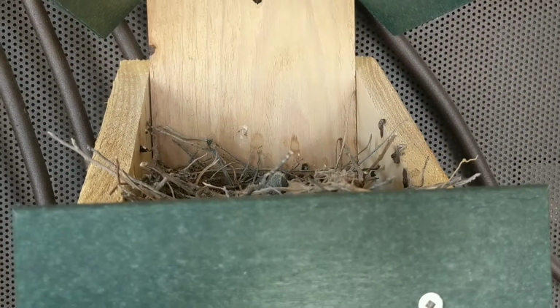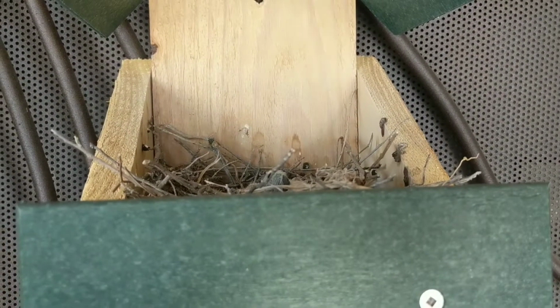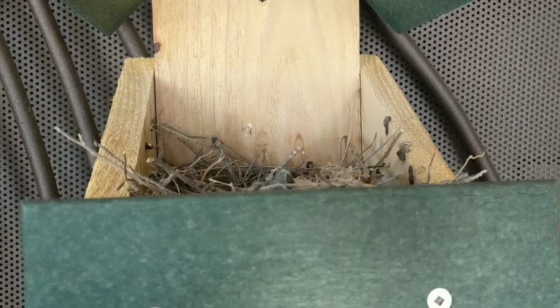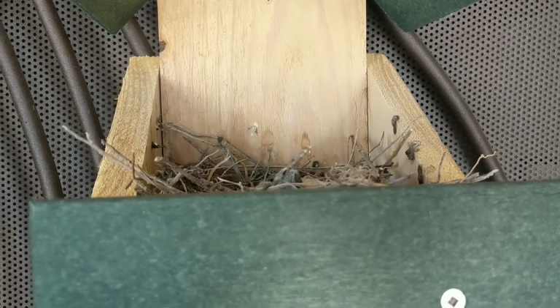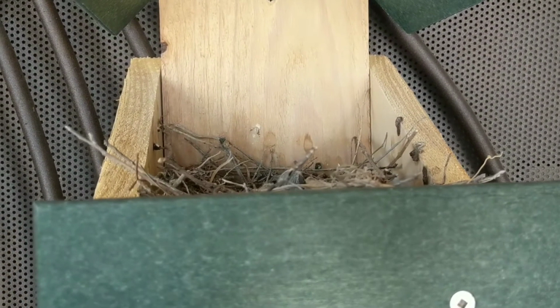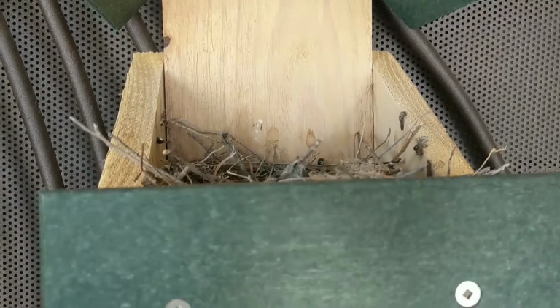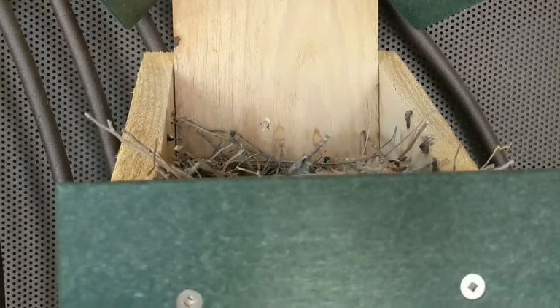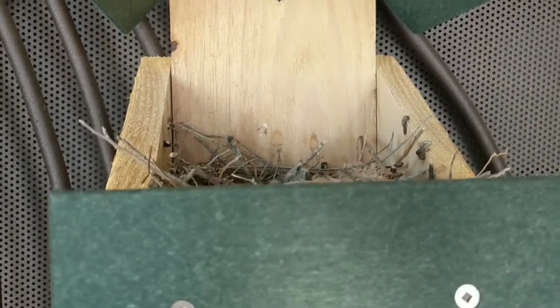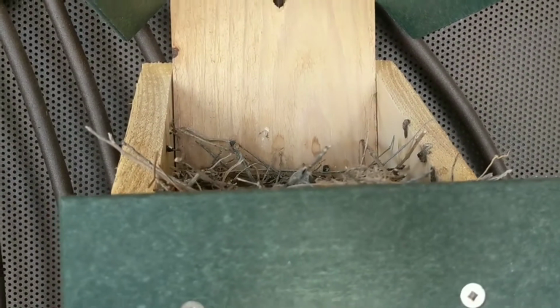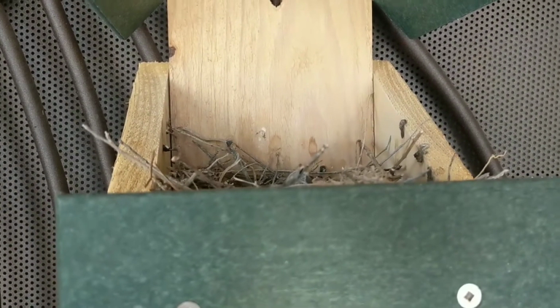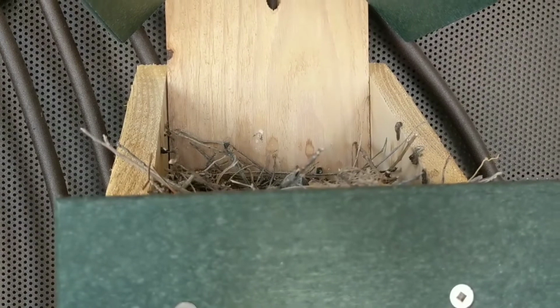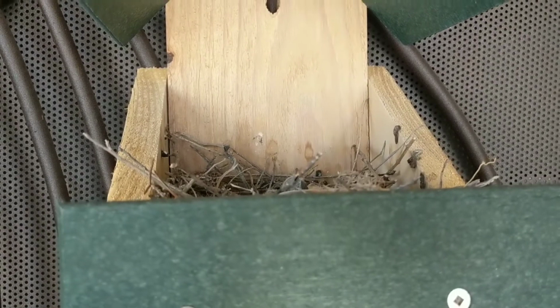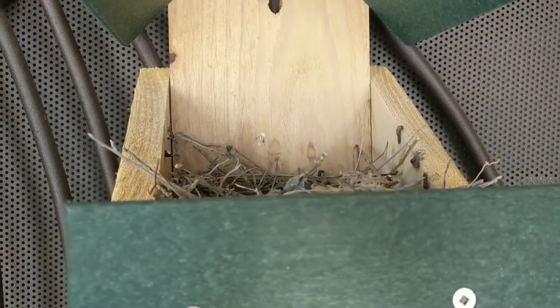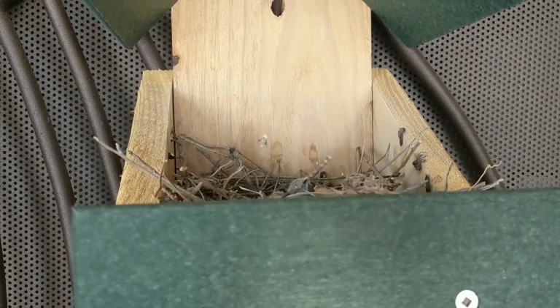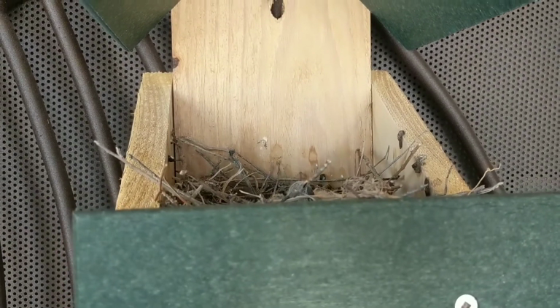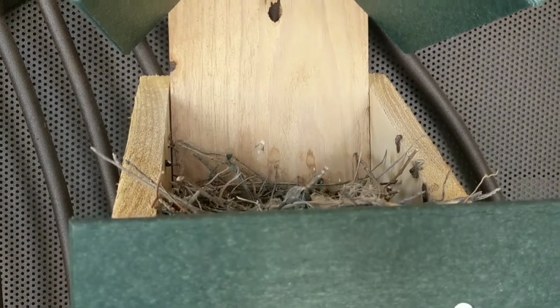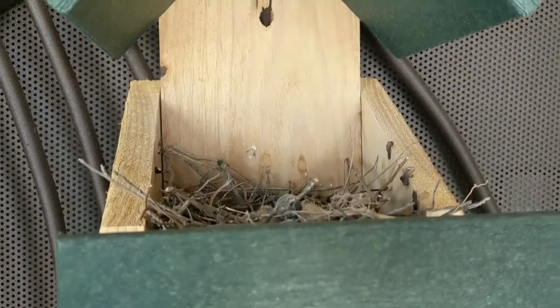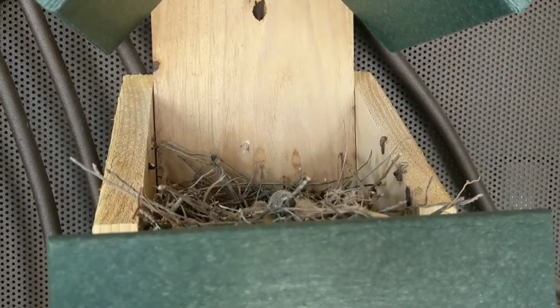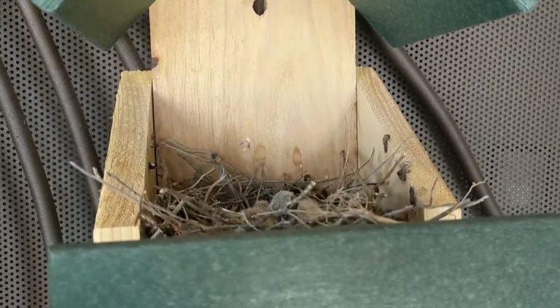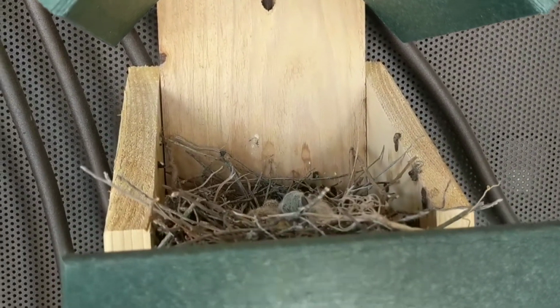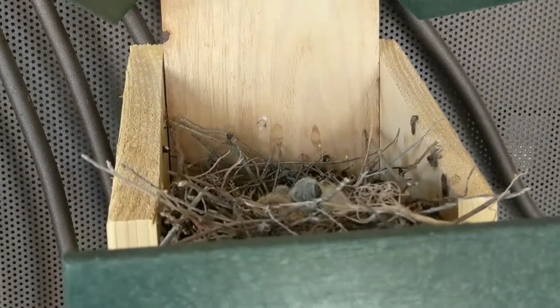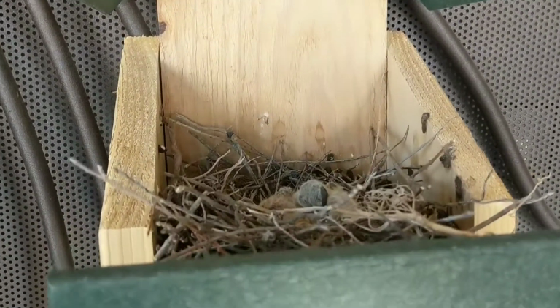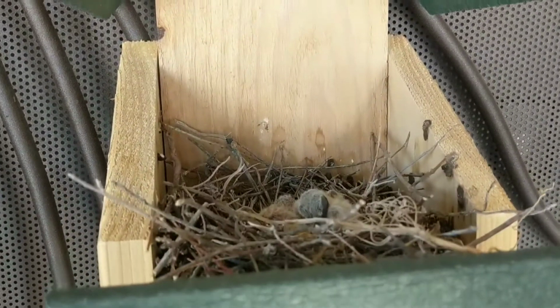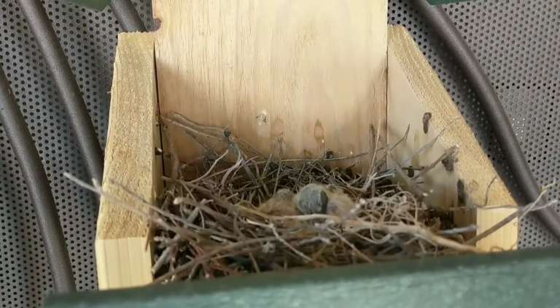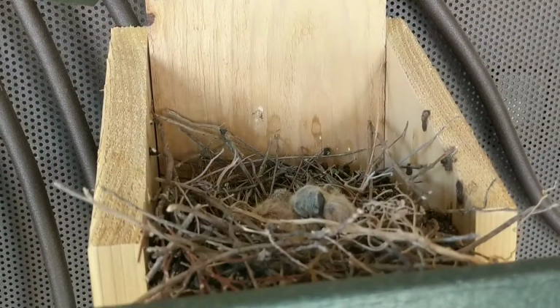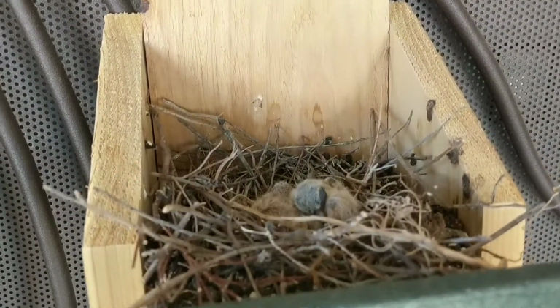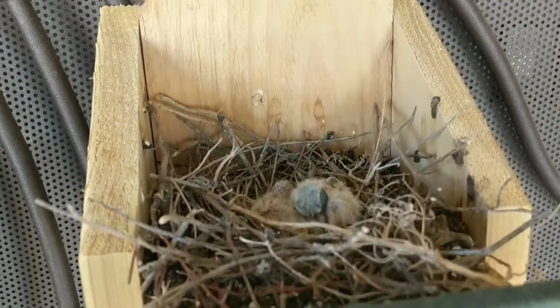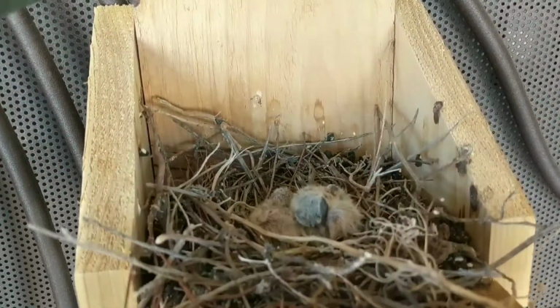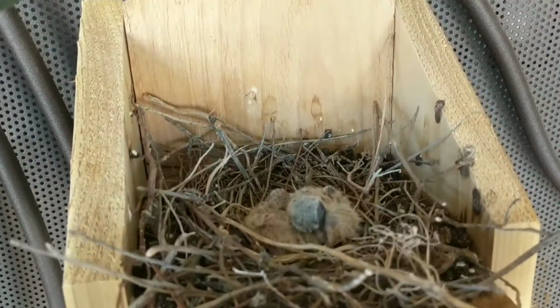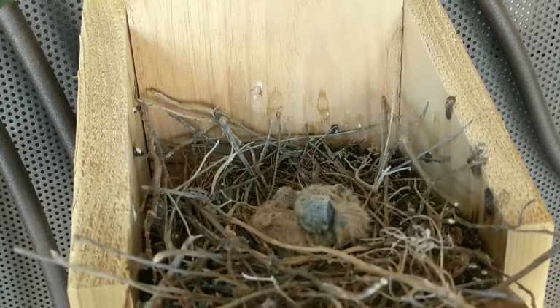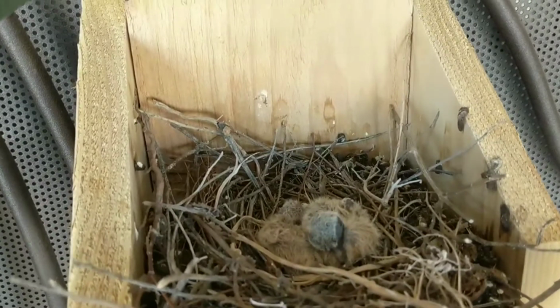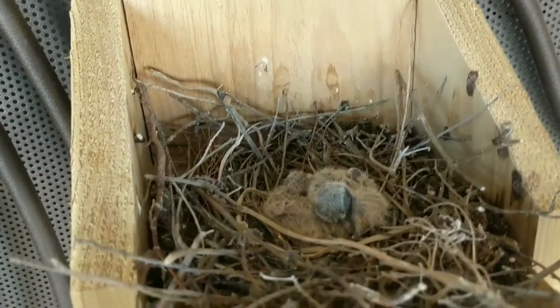We'll check back later. Okay guys, we are back at the nest and she flew off, so we're gonna take a peek inside.